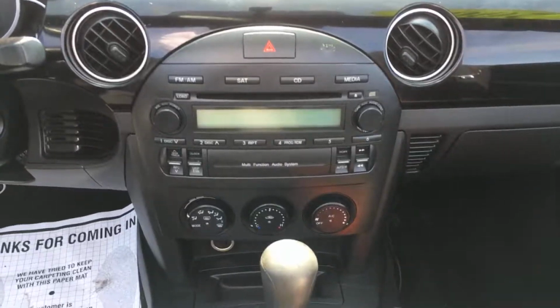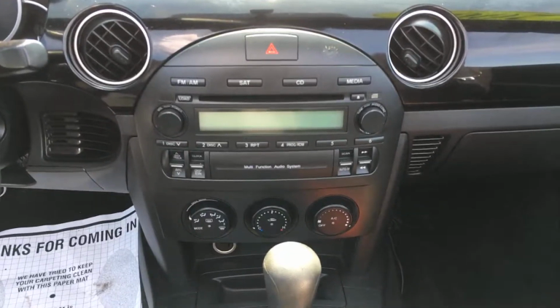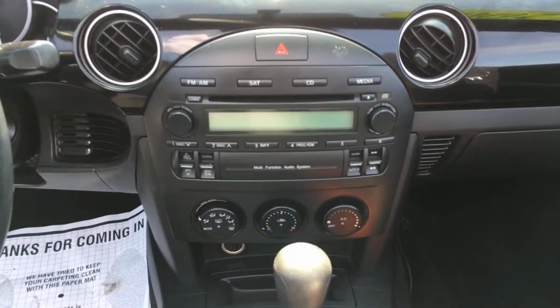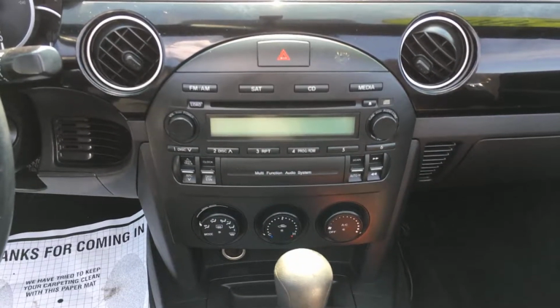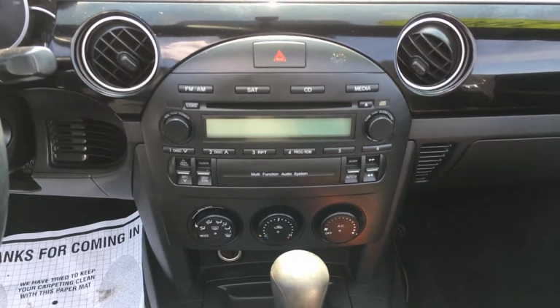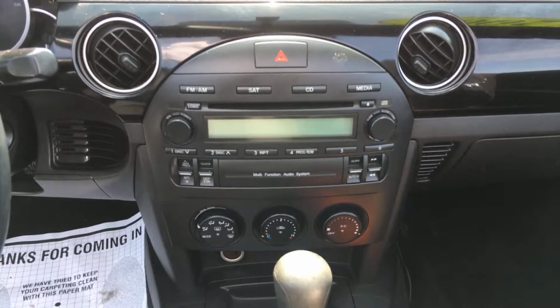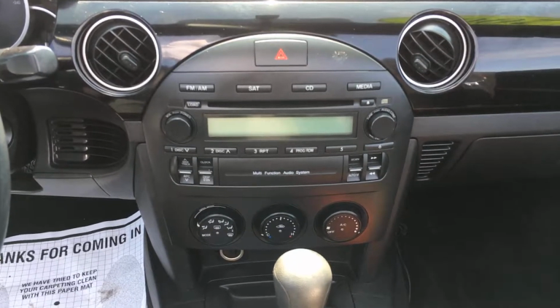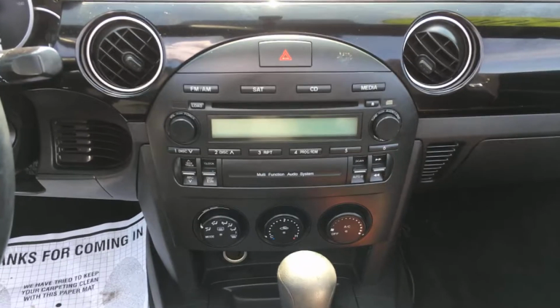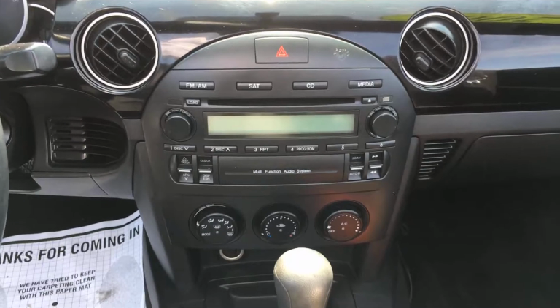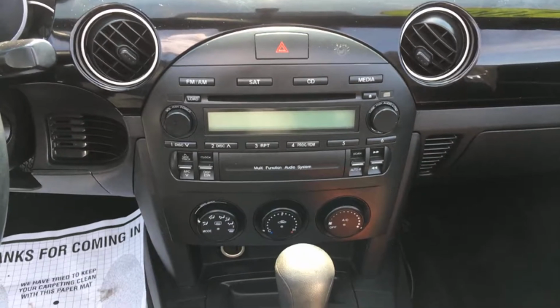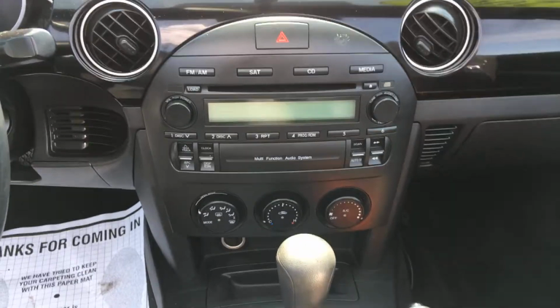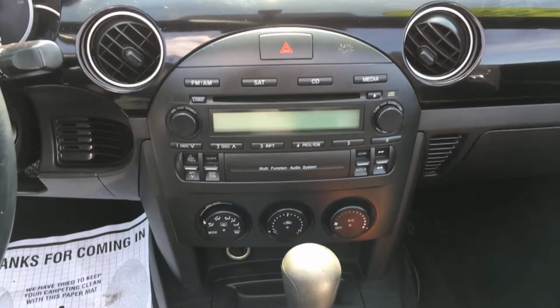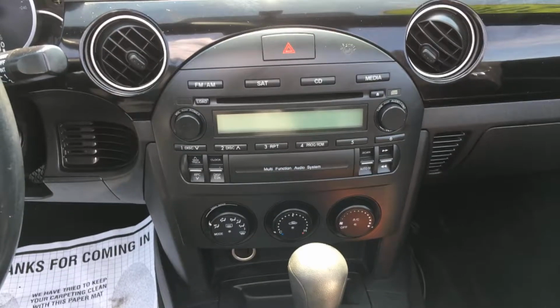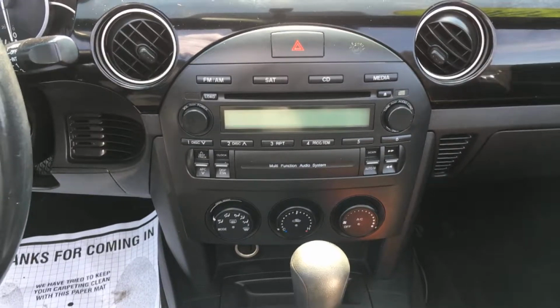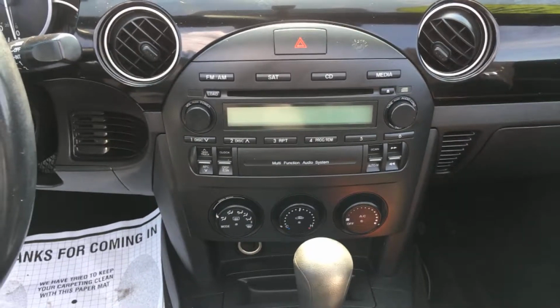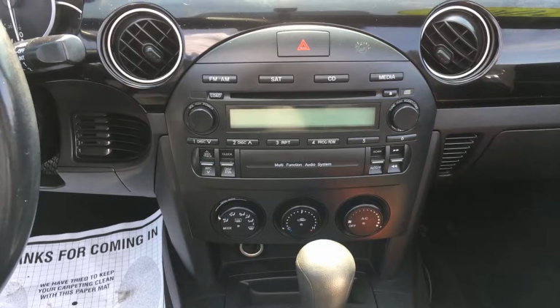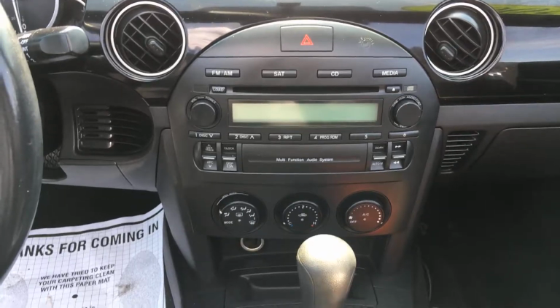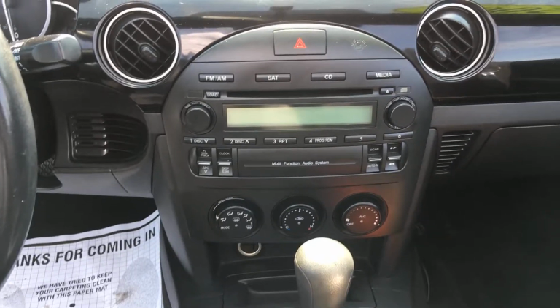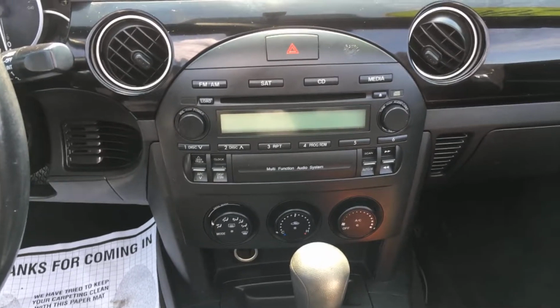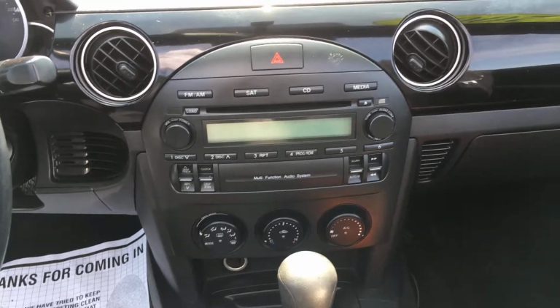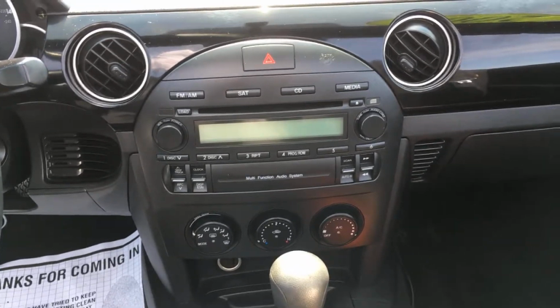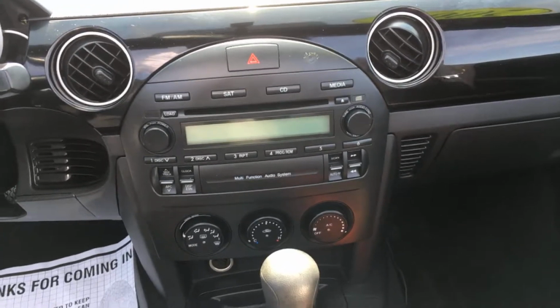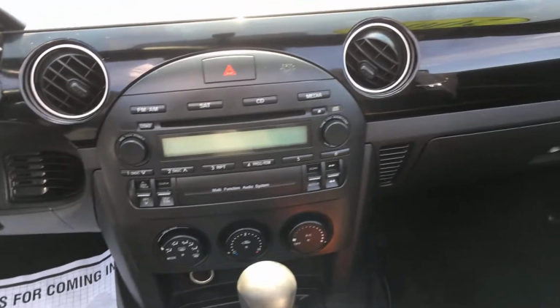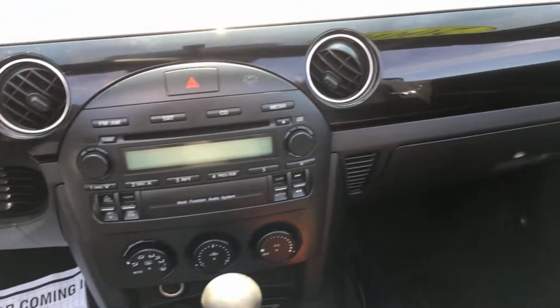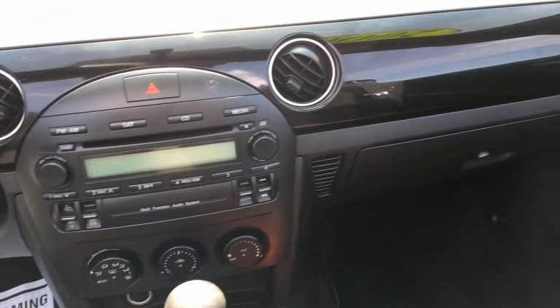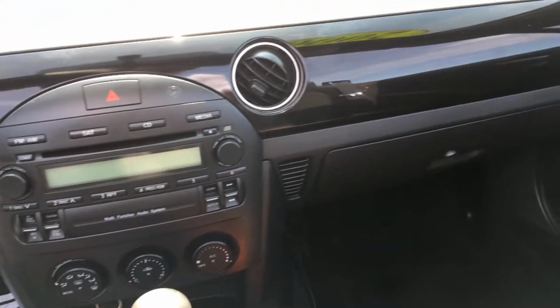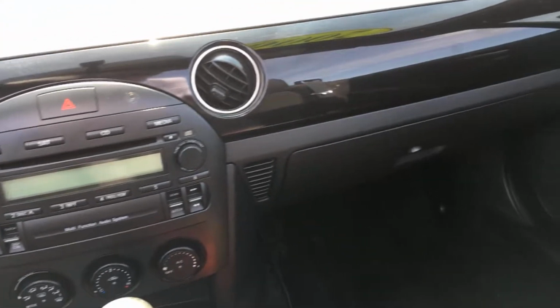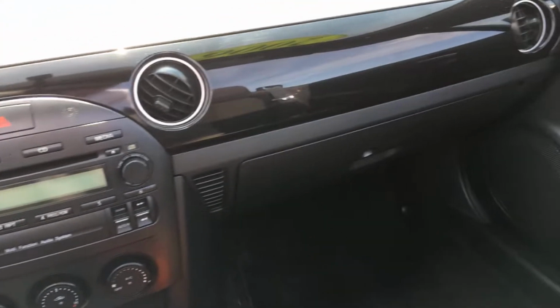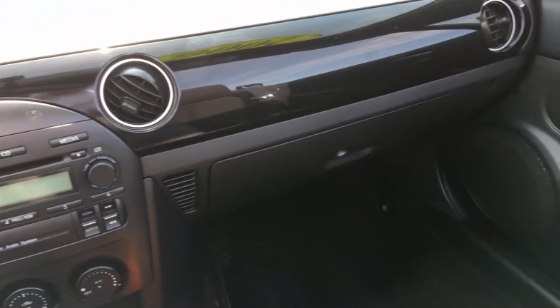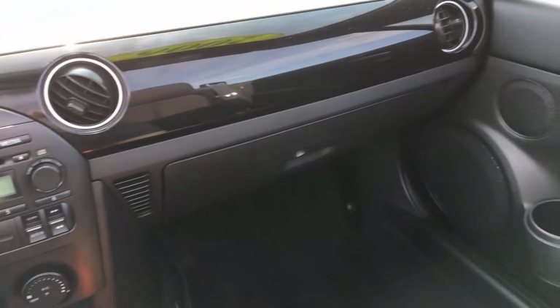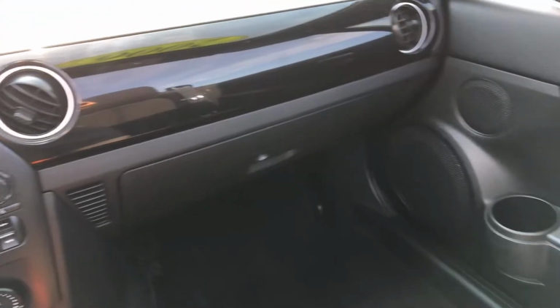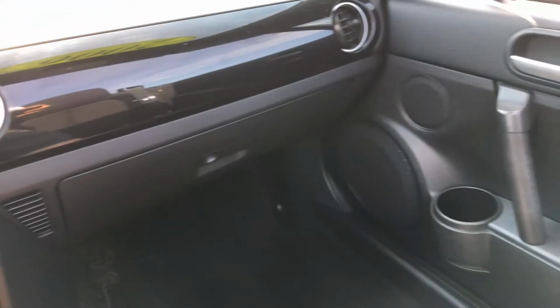Up front, you have a single-disc CD player, AM-FM radio, and satellite radio. This has an entirely brand new factory stereo installed in the vehicle.